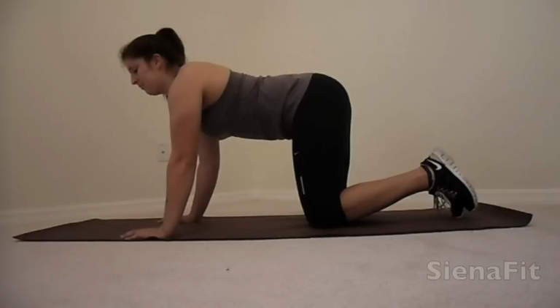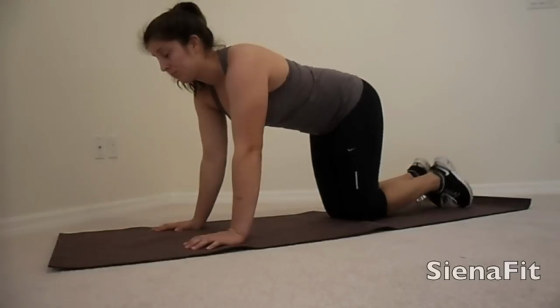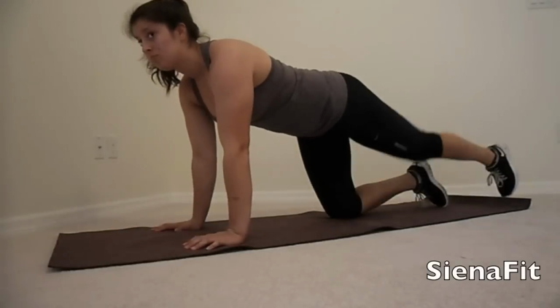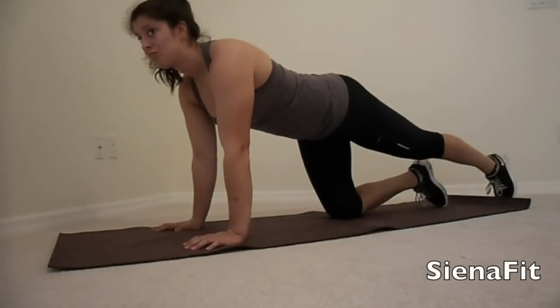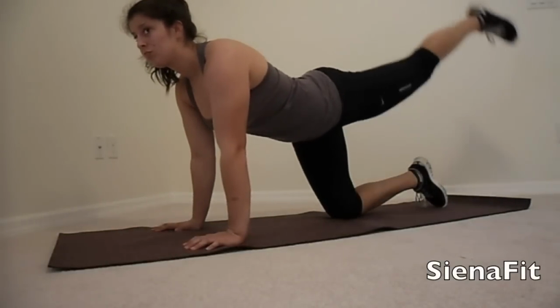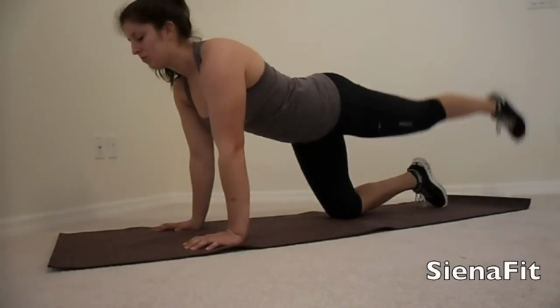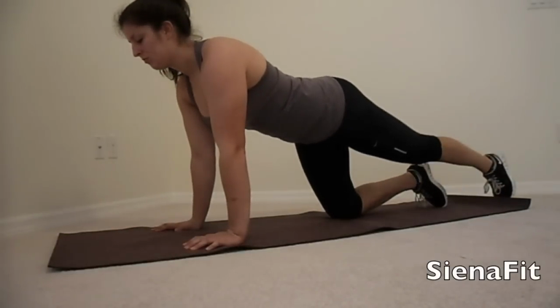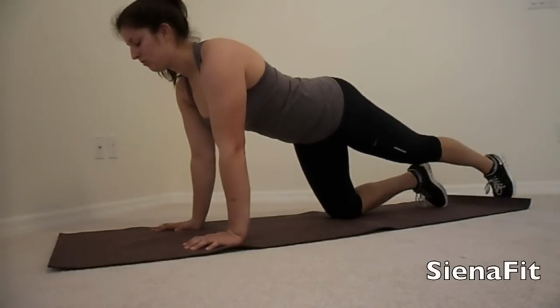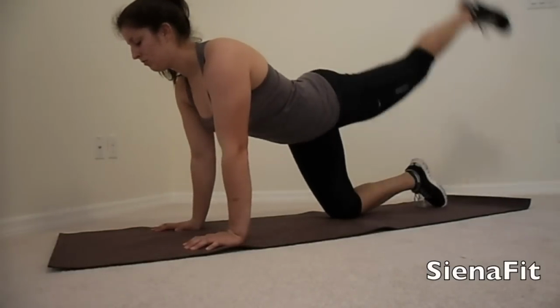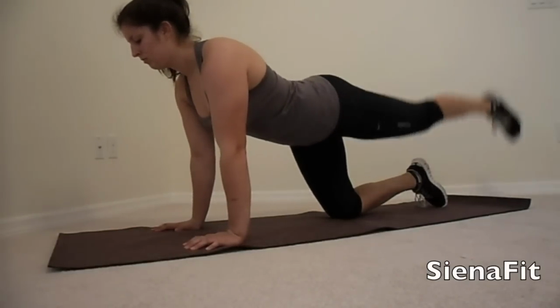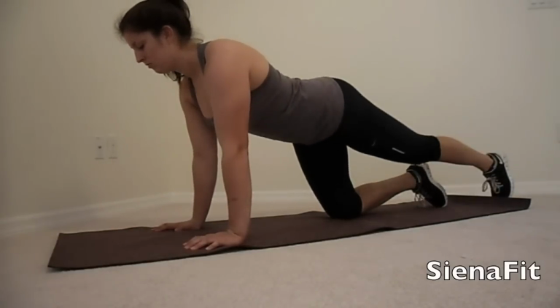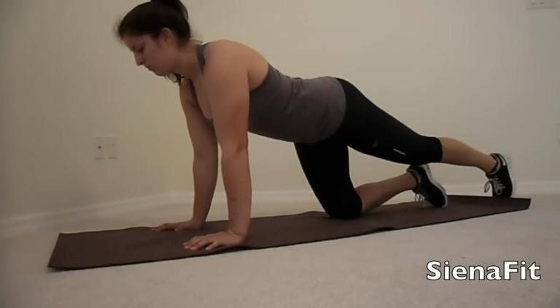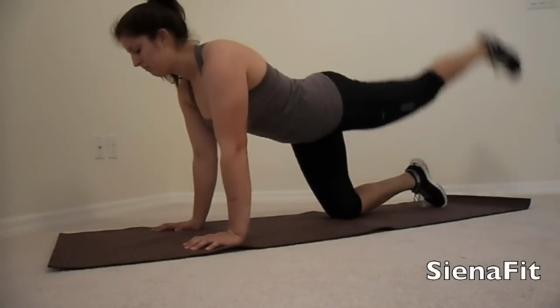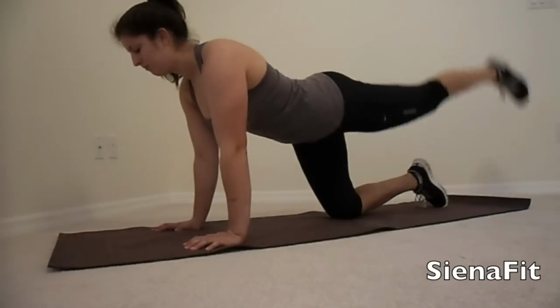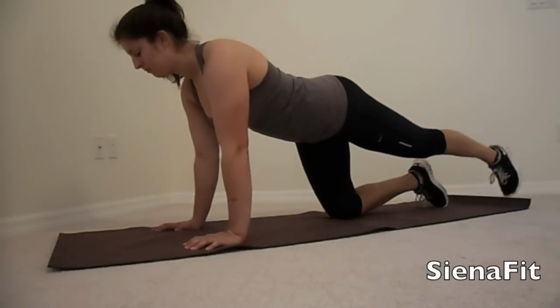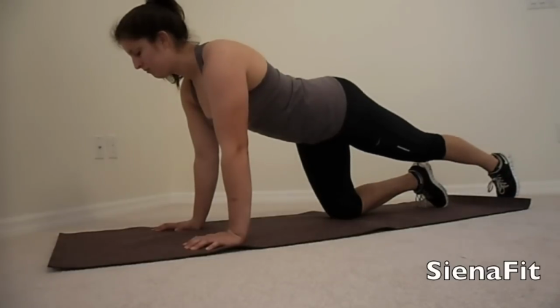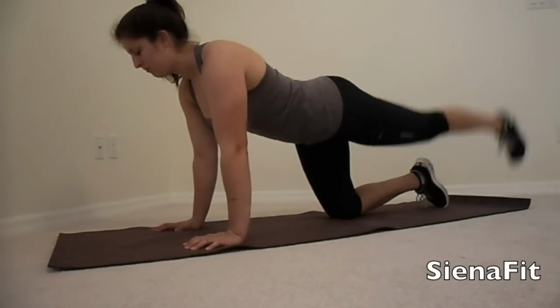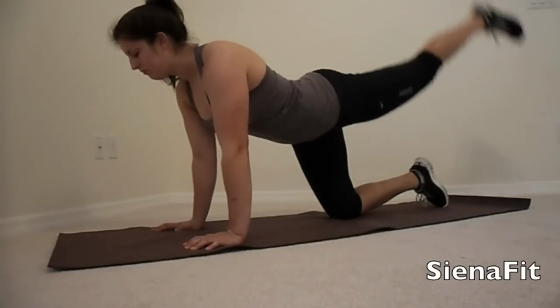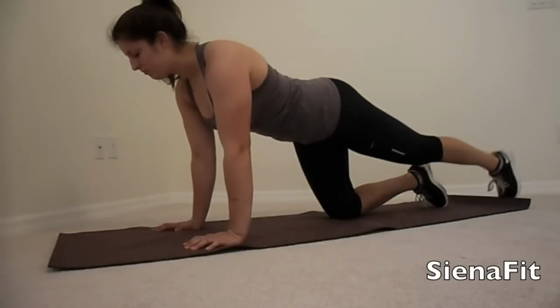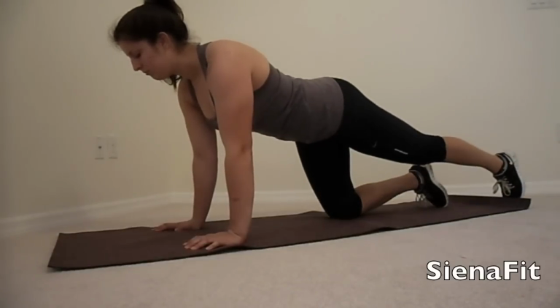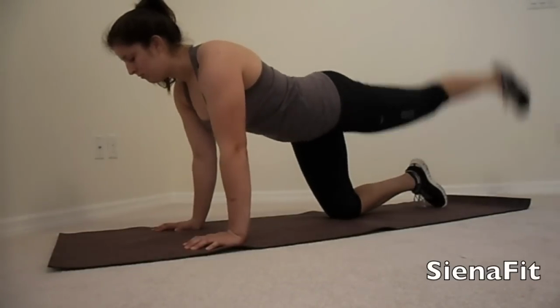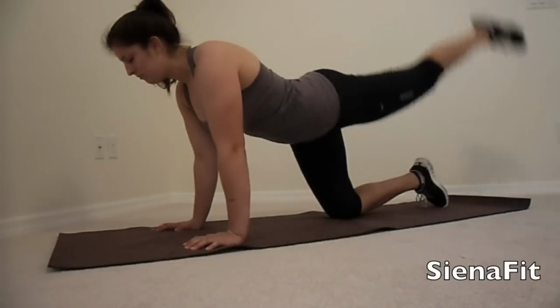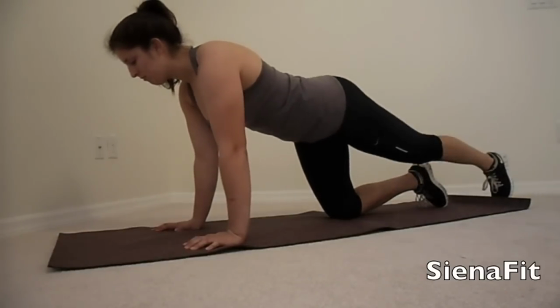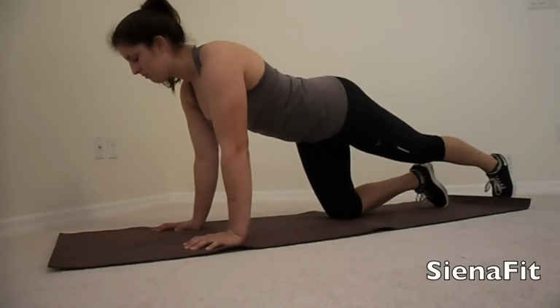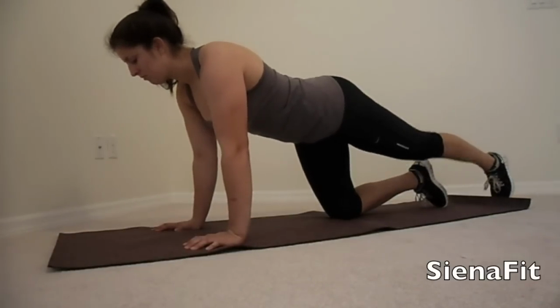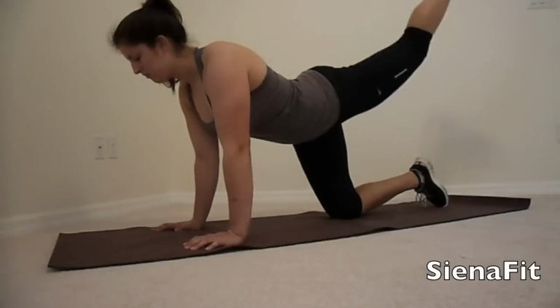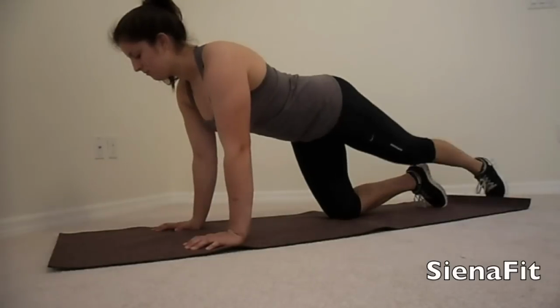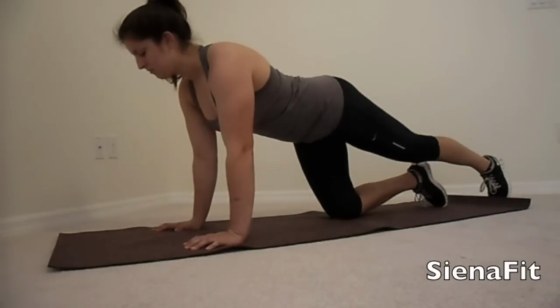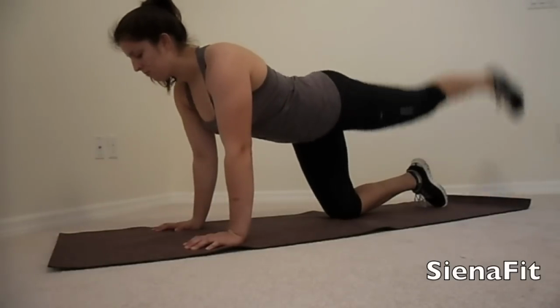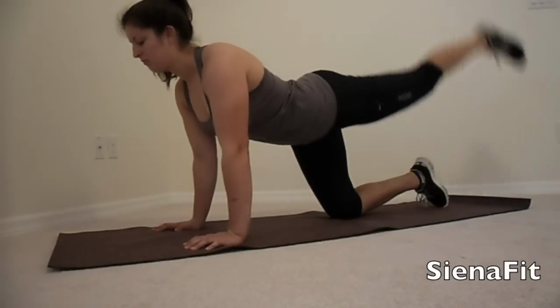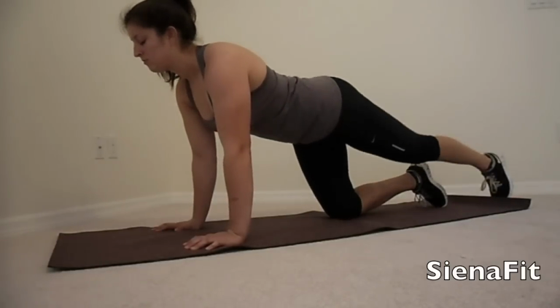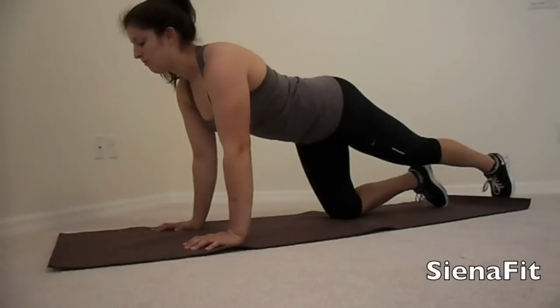For this next exercise, we are going to bring our left leg straight back behind us and just lift it from the ground a little higher than horizontal from our torso. Once again, we are going to be doing 15 repetitions.